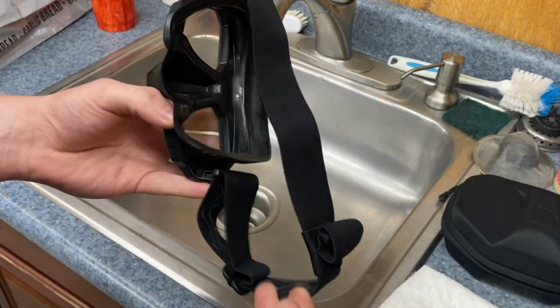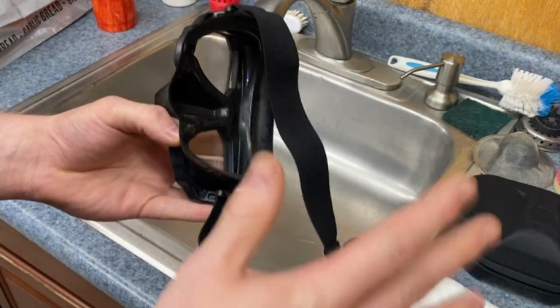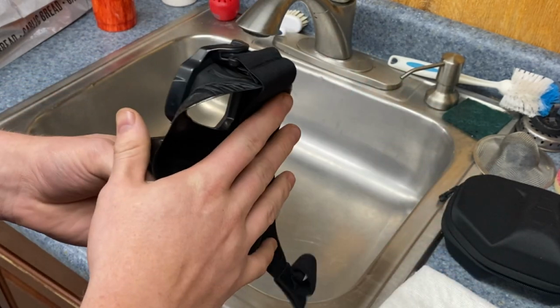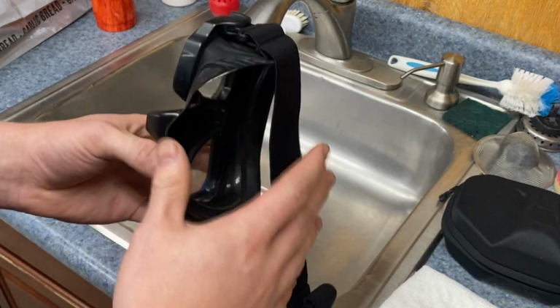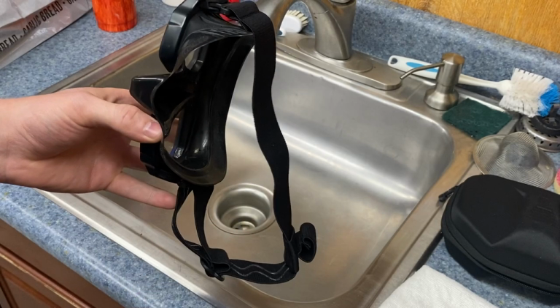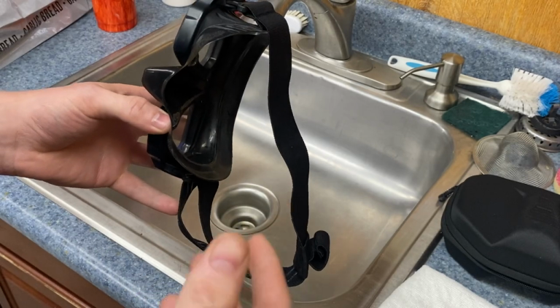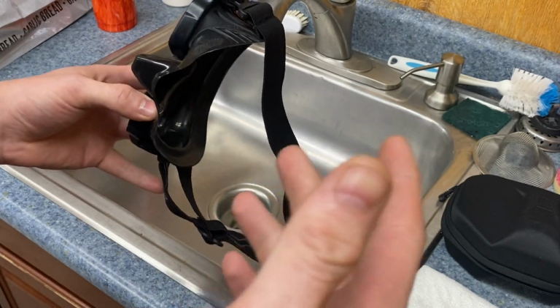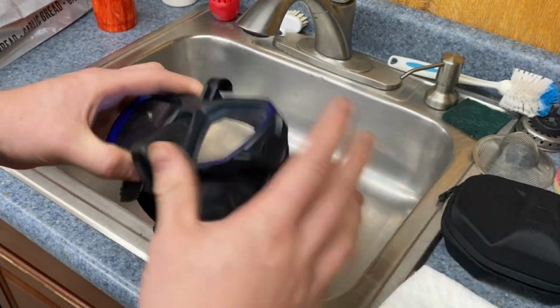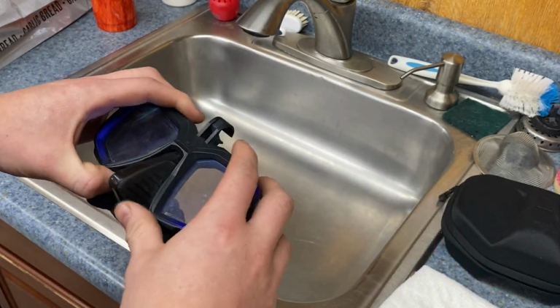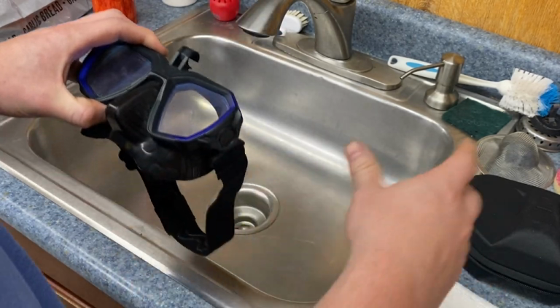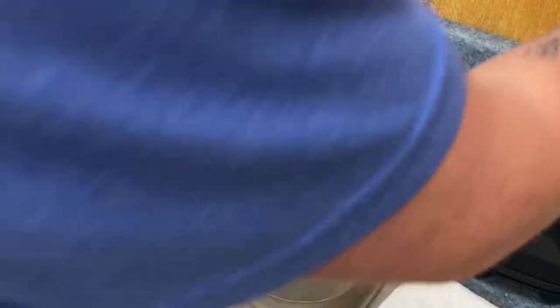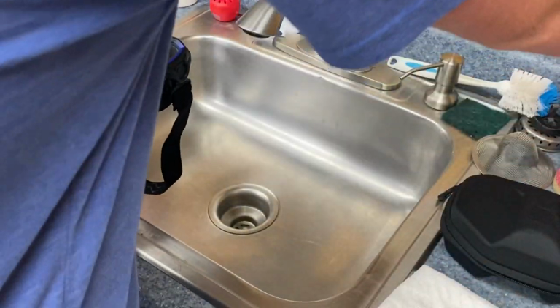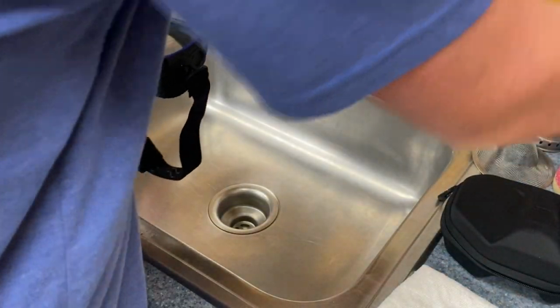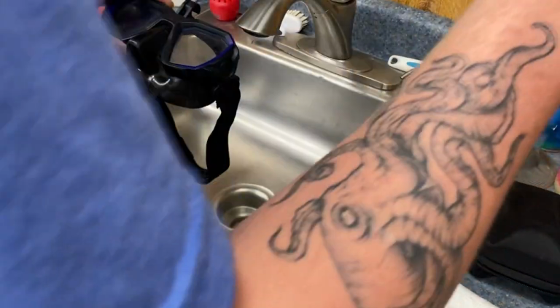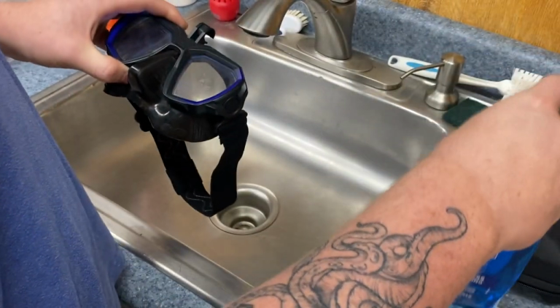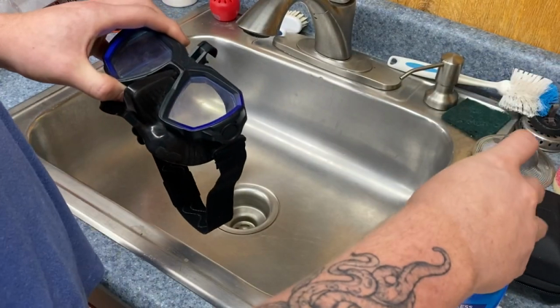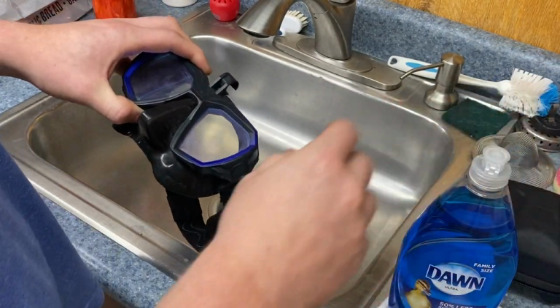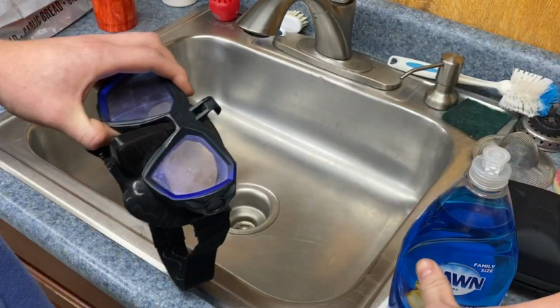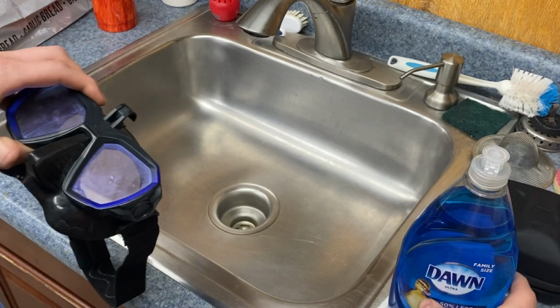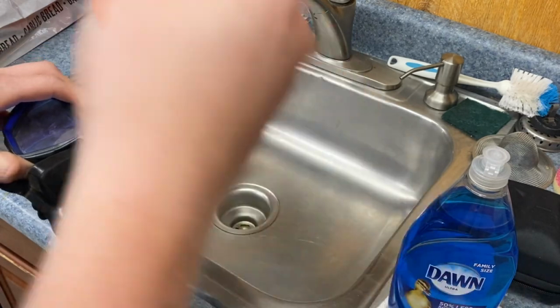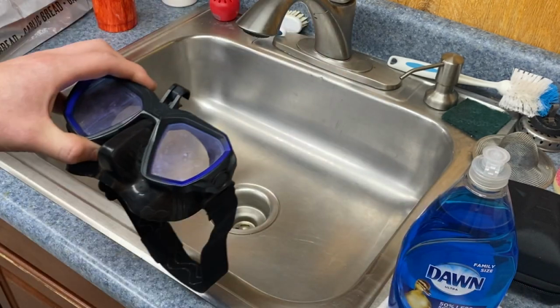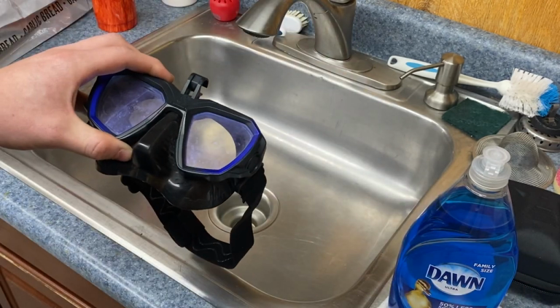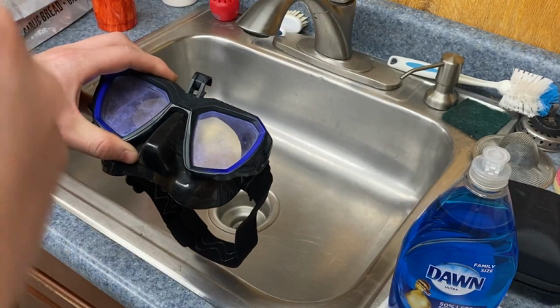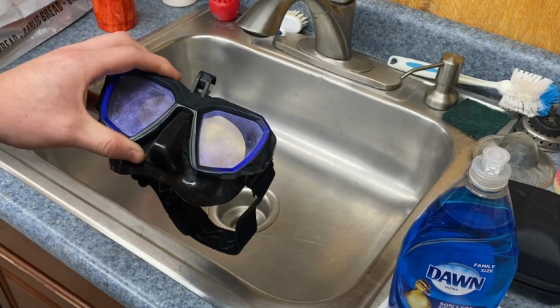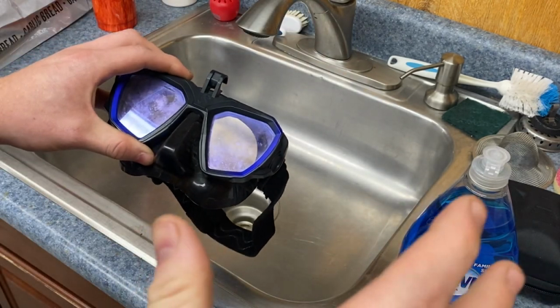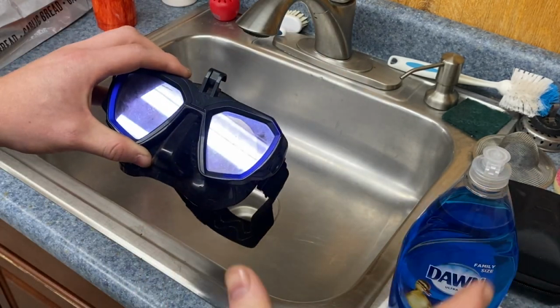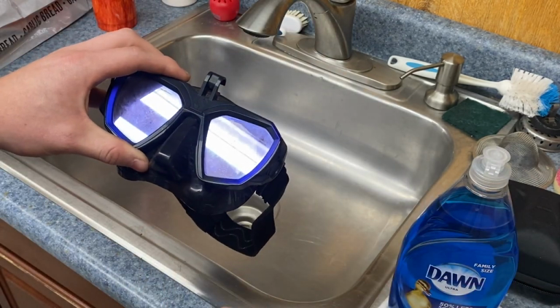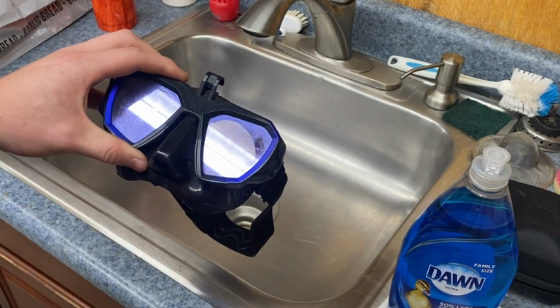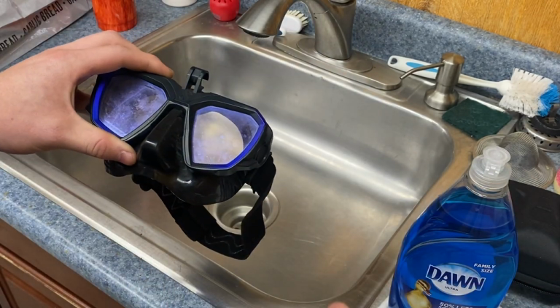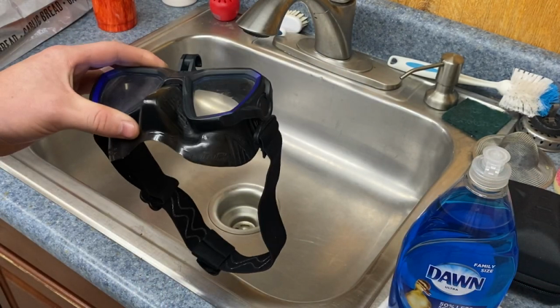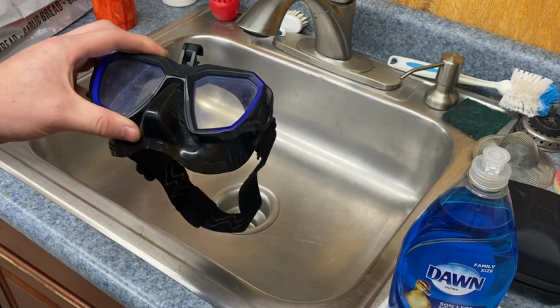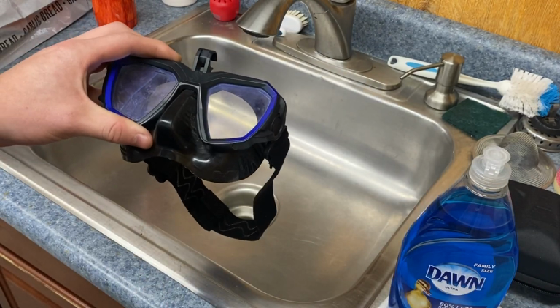What we're going to do is grab some Dawn dish soap. The reason we use Dawn dish soap is because it's a degreaser, but also it's very affordable.